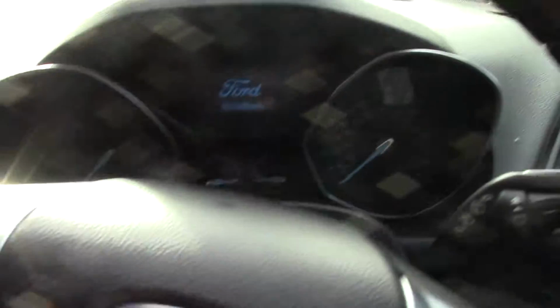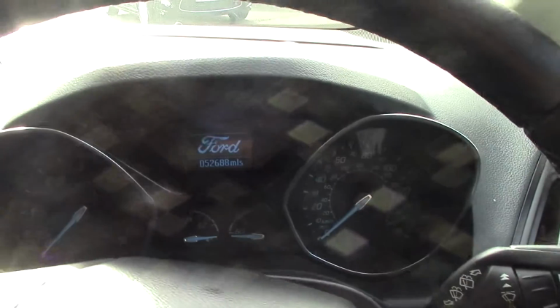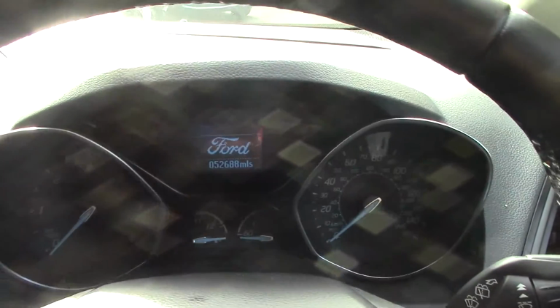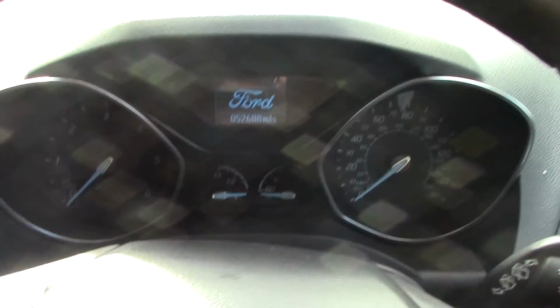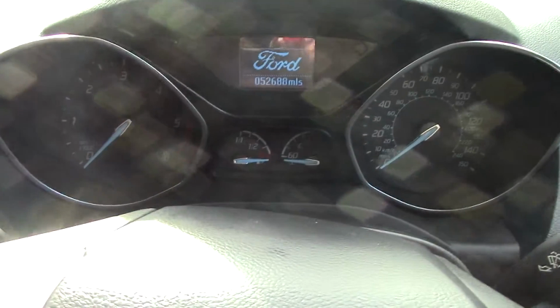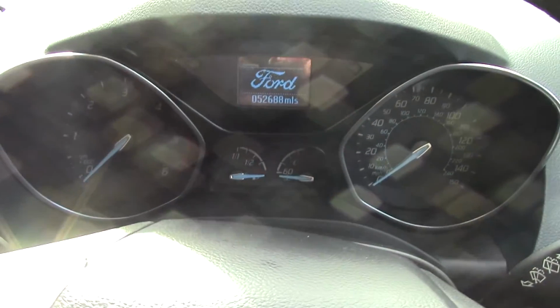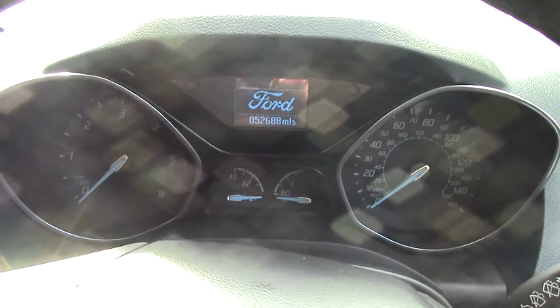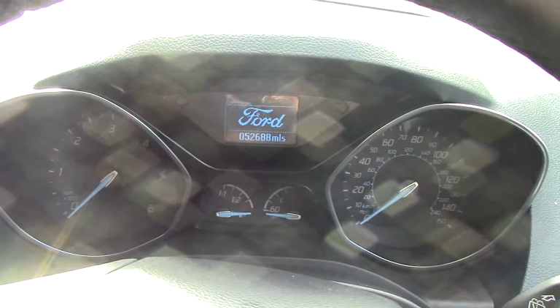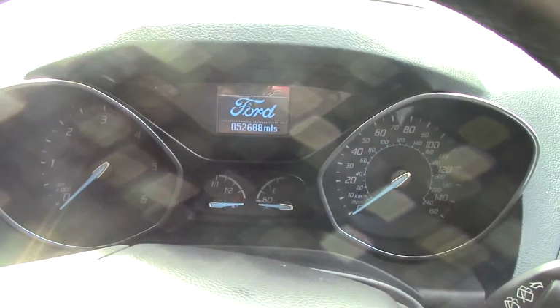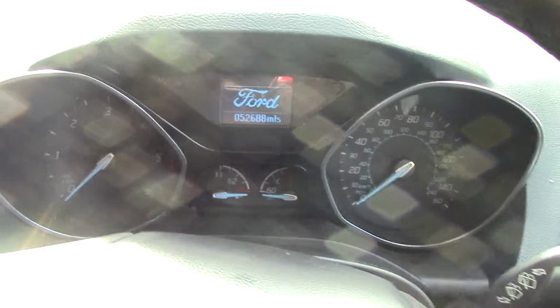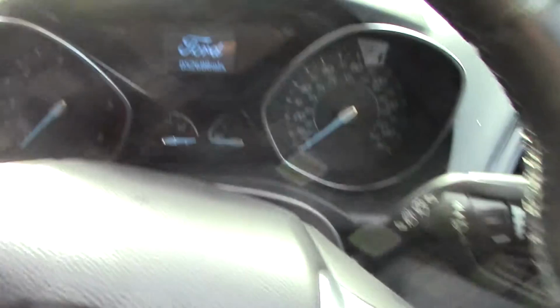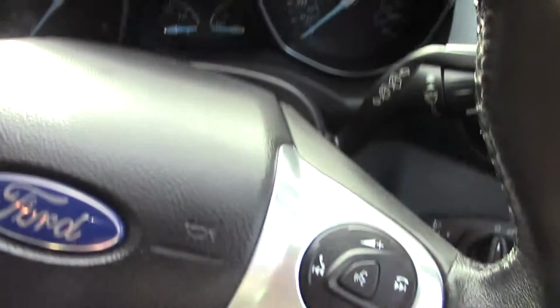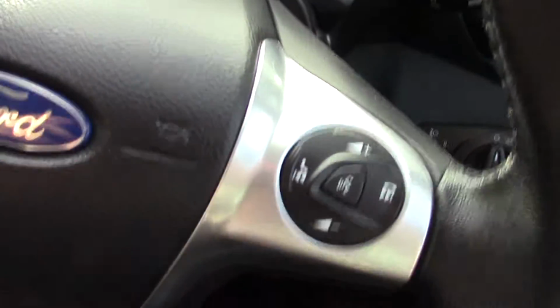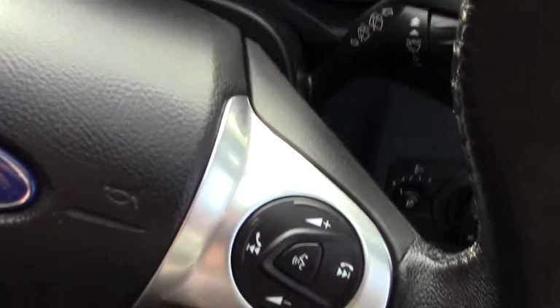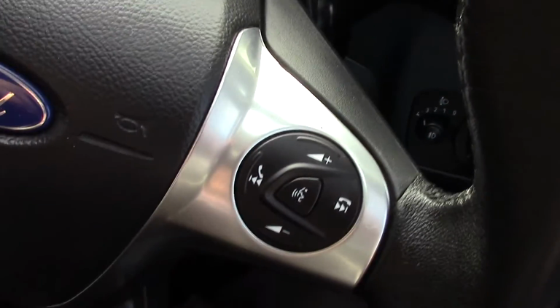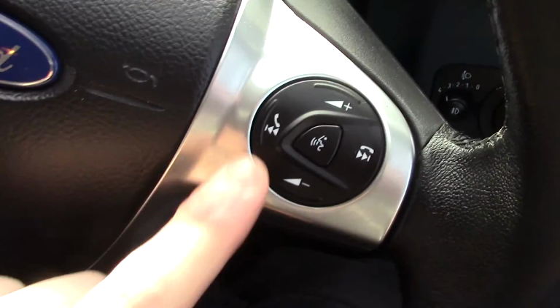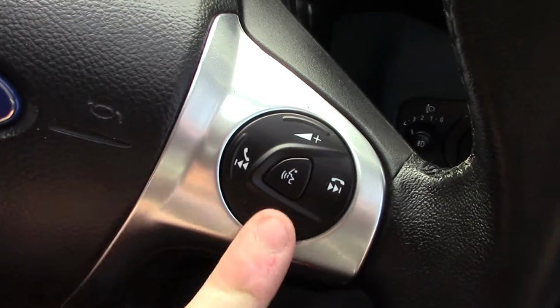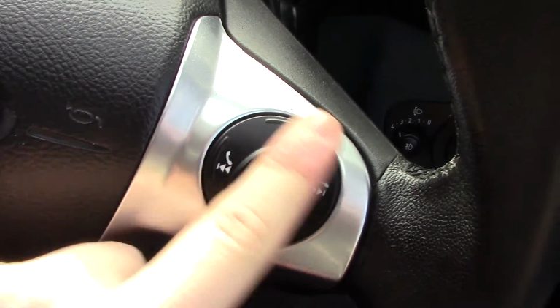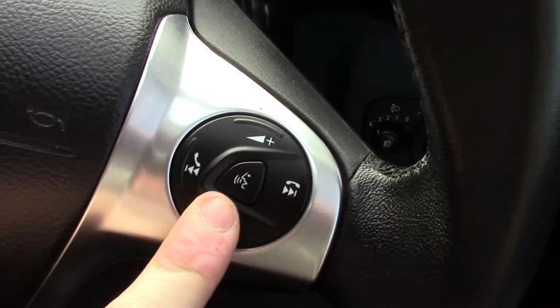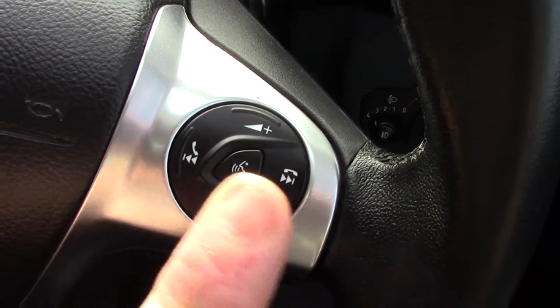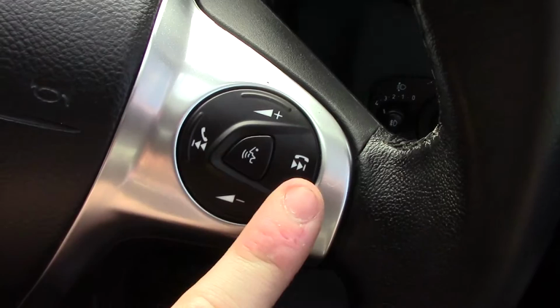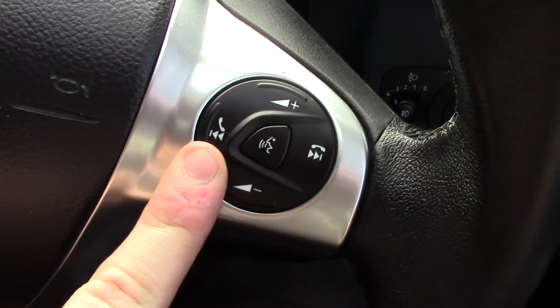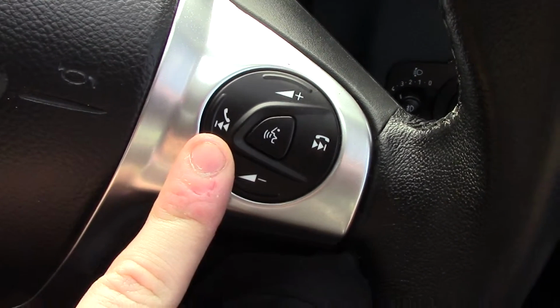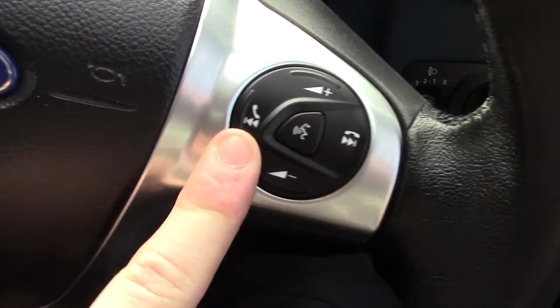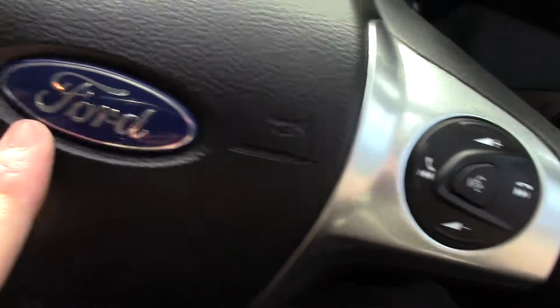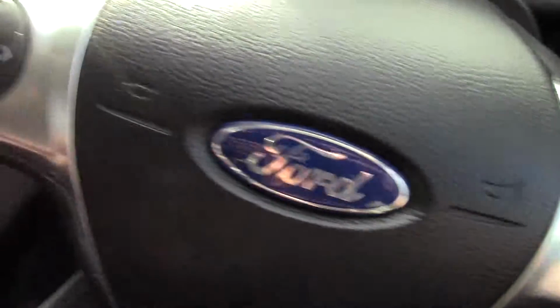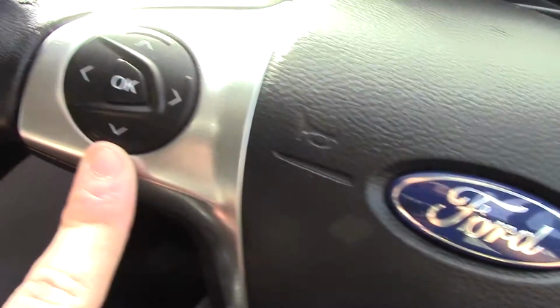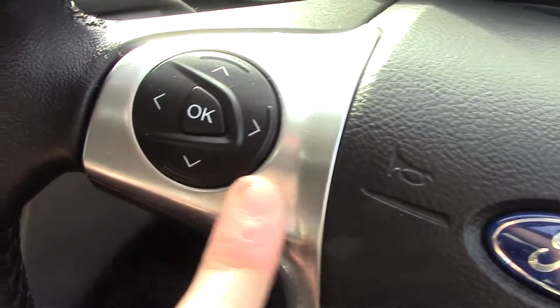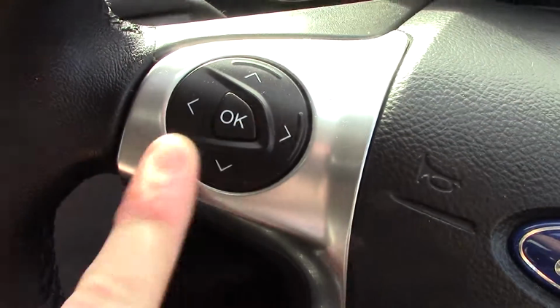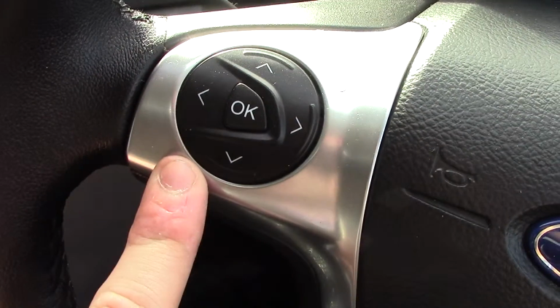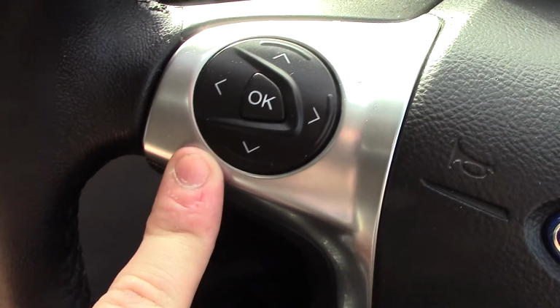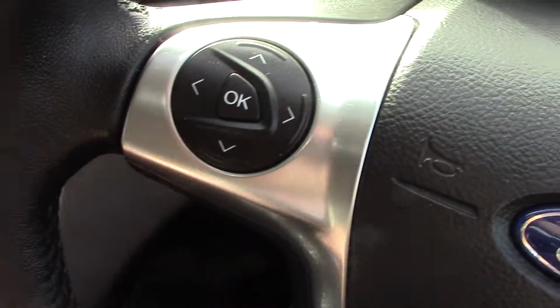Inside we can get a look at the instrument cluster and trip computer. We've got controls on the steering wheel for the volume of the radio as well as the Bluetooth voice, and some more controls for the trip computer.